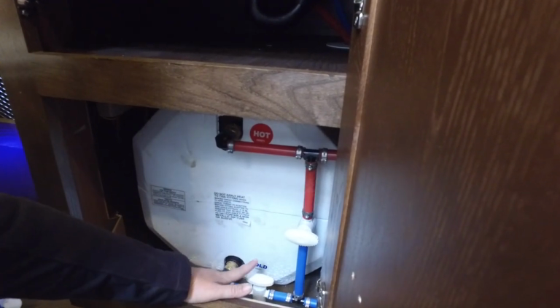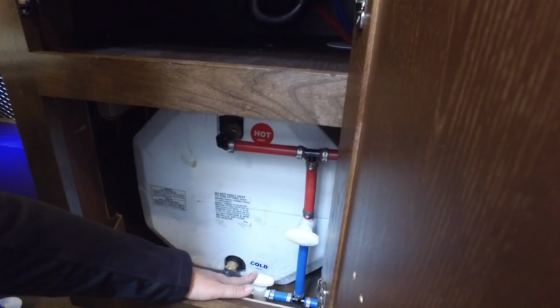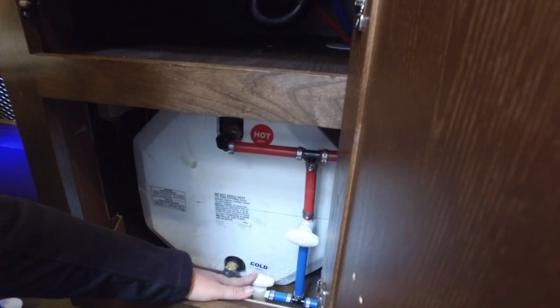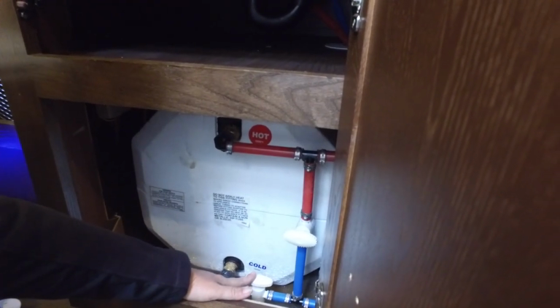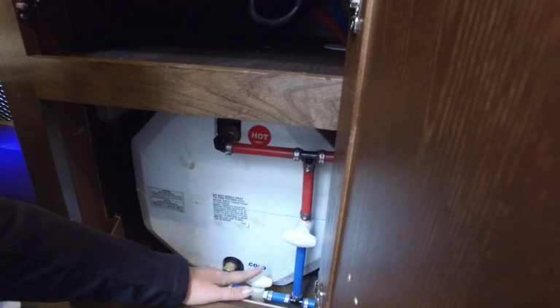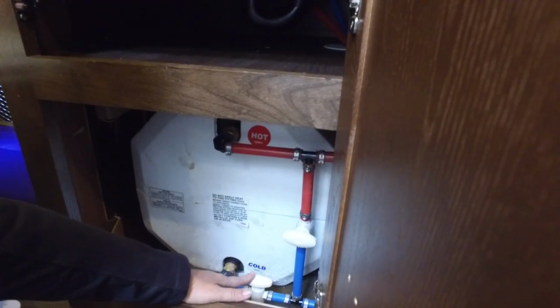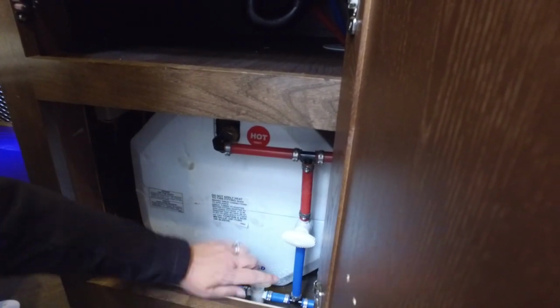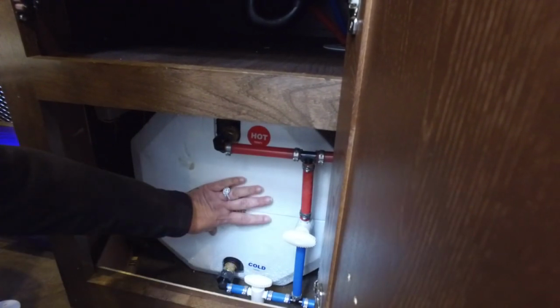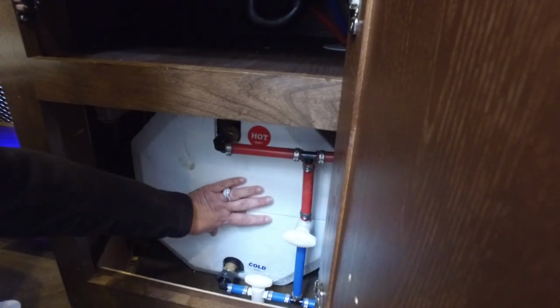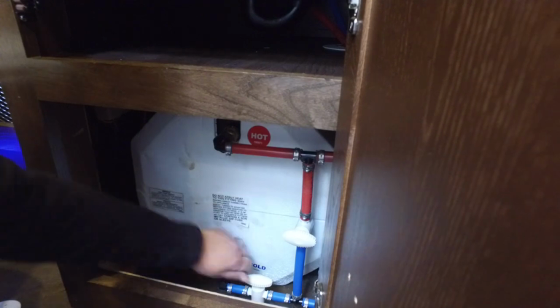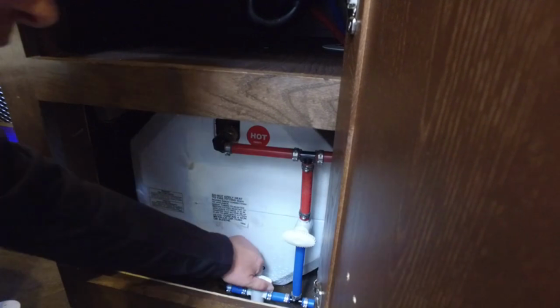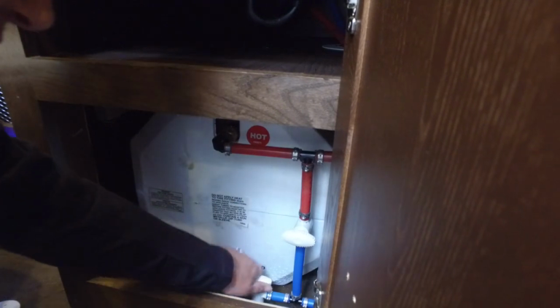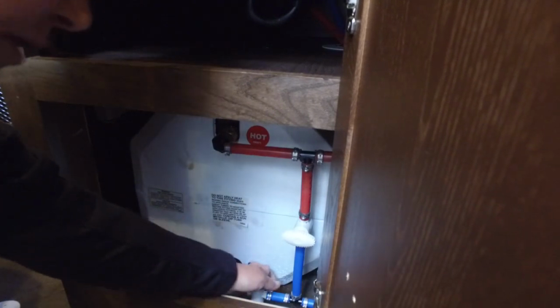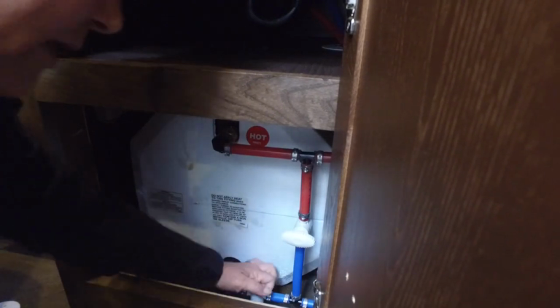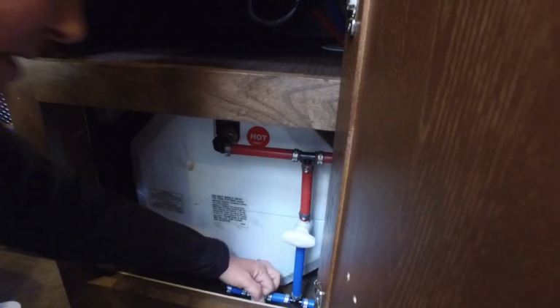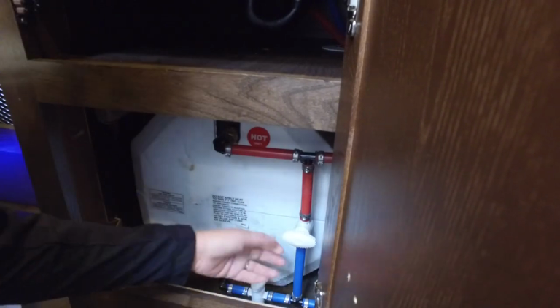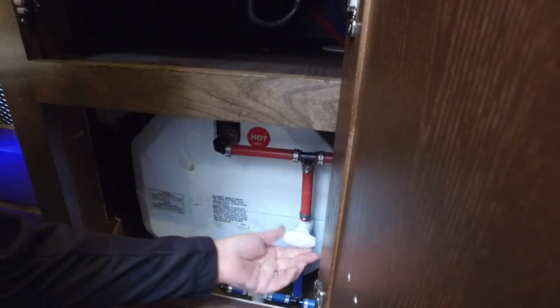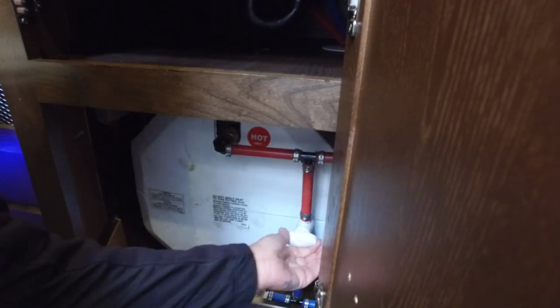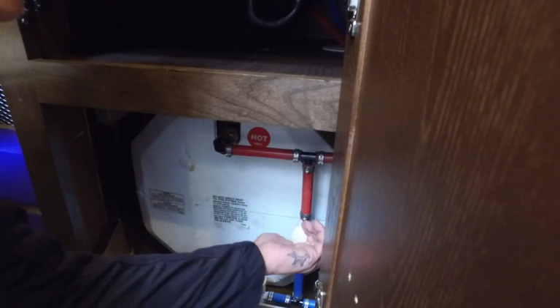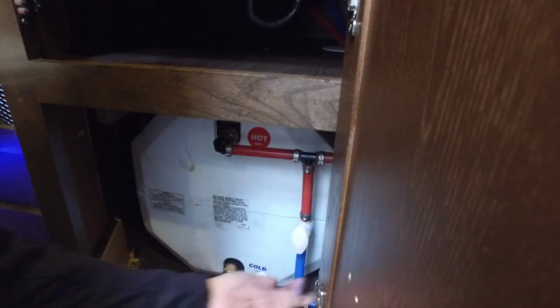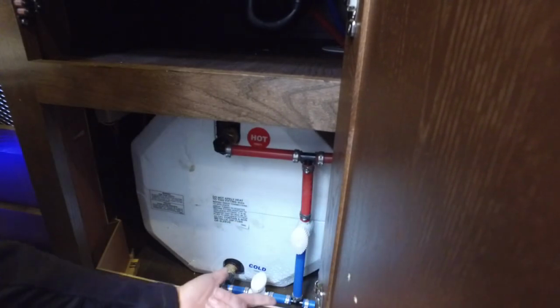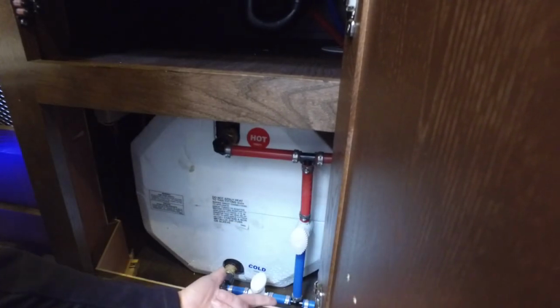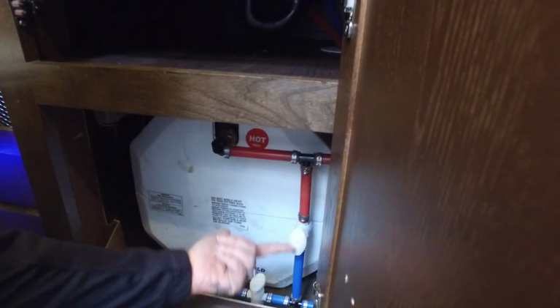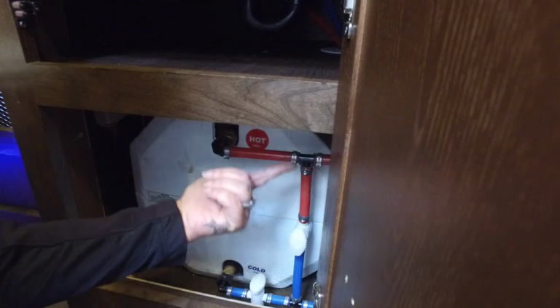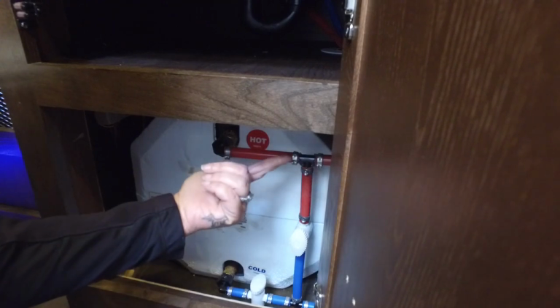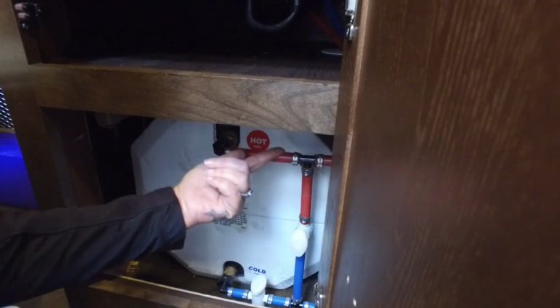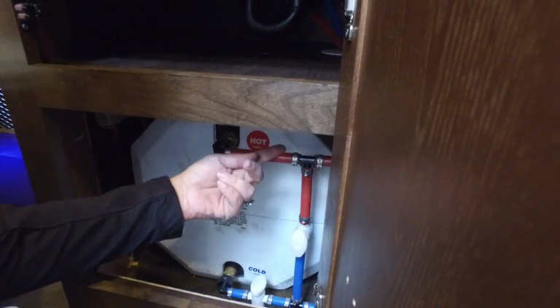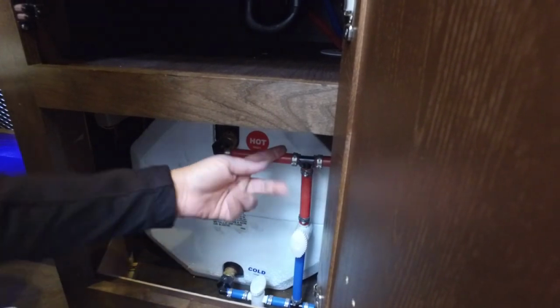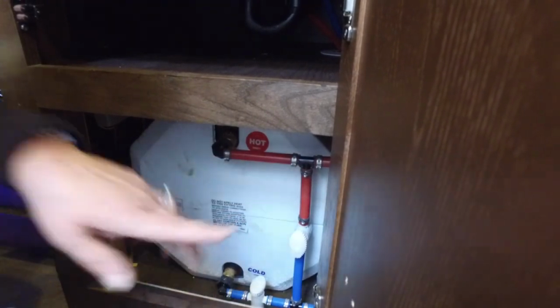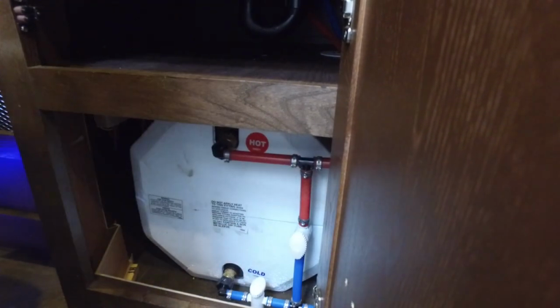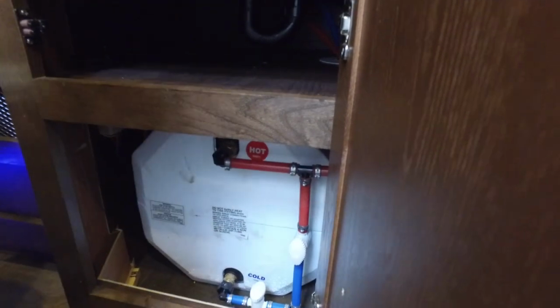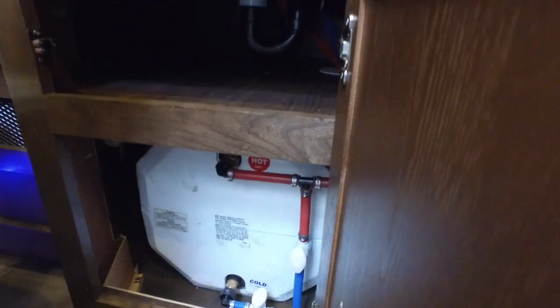Because we're going to winterize and we don't want to push antifreeze into the tank, we're just going to go ahead and close this. And we're going to open this so that we can push the antifreeze through the hot side, through all the hot water lines.